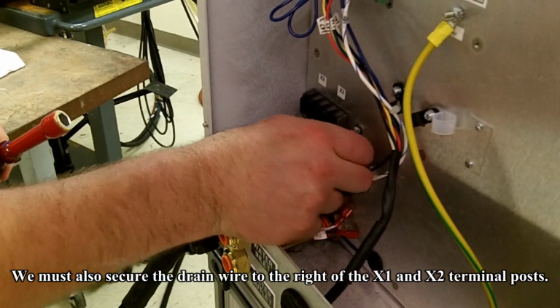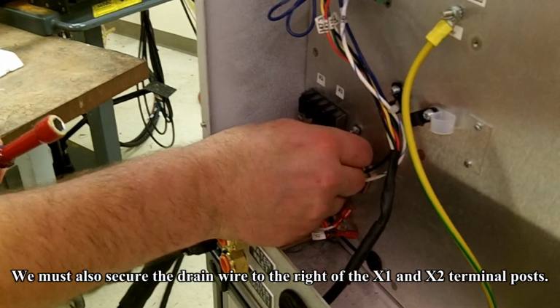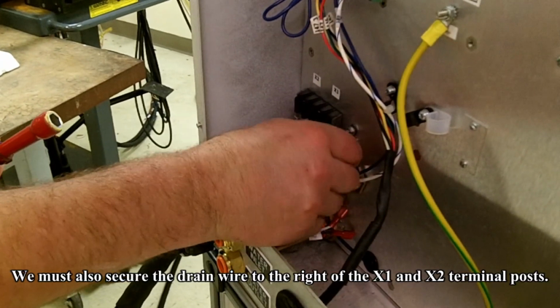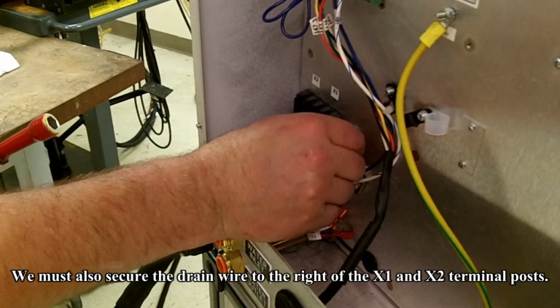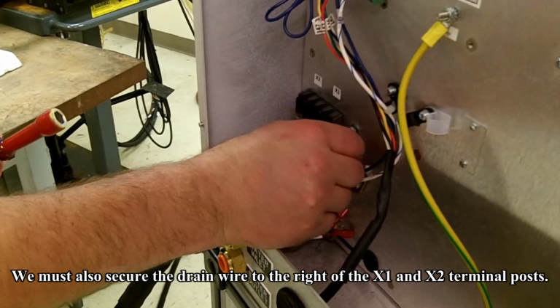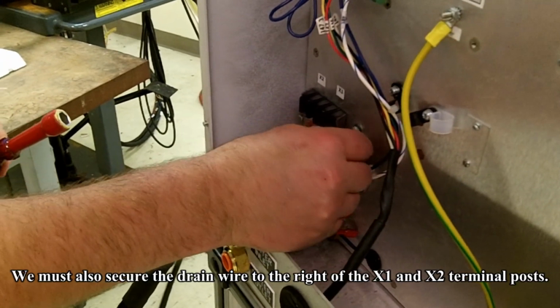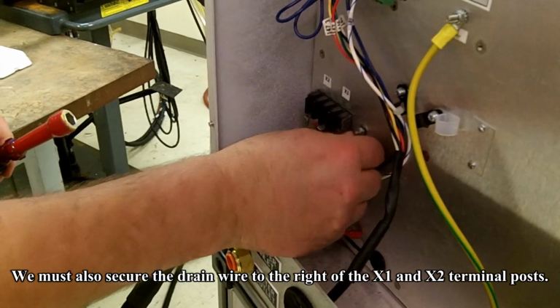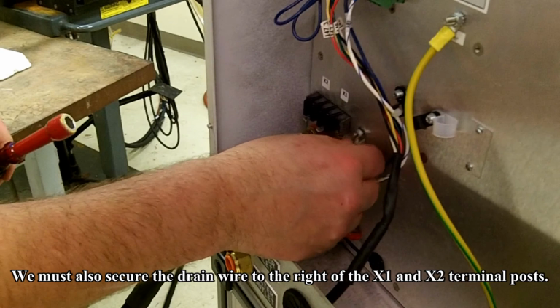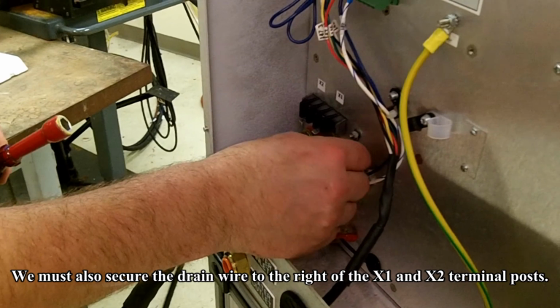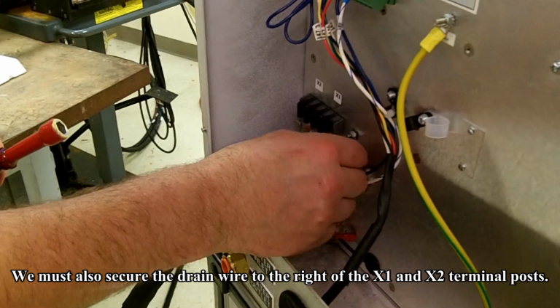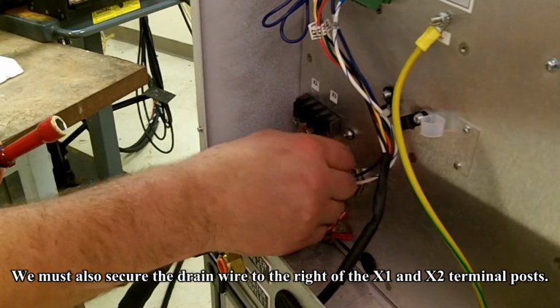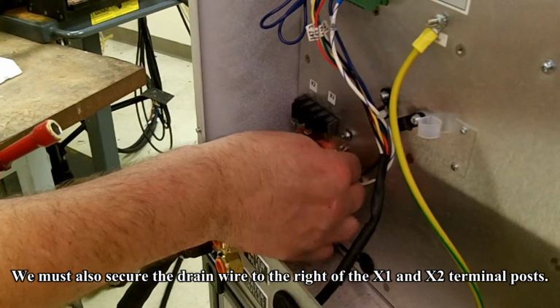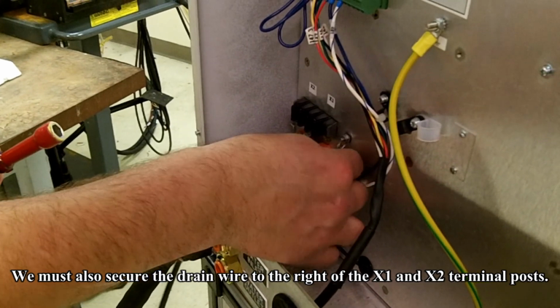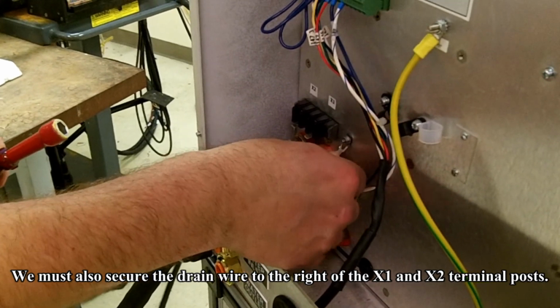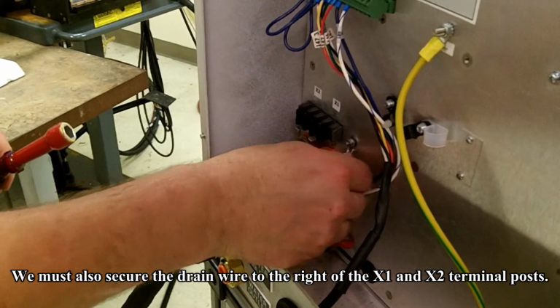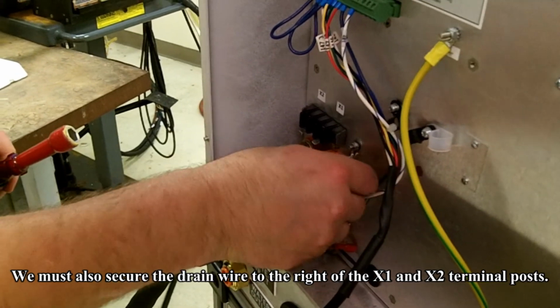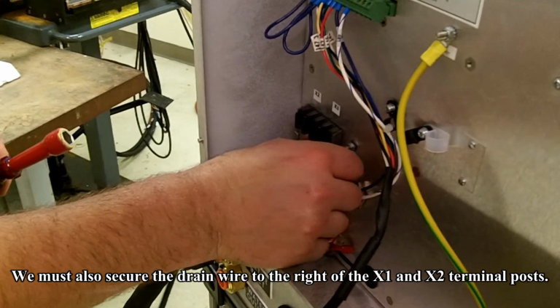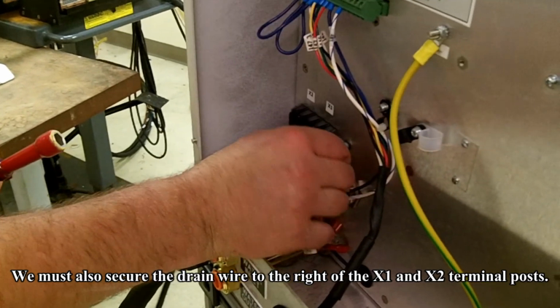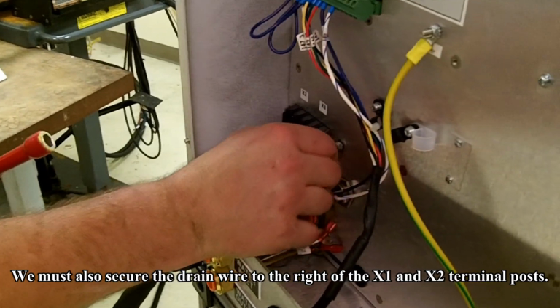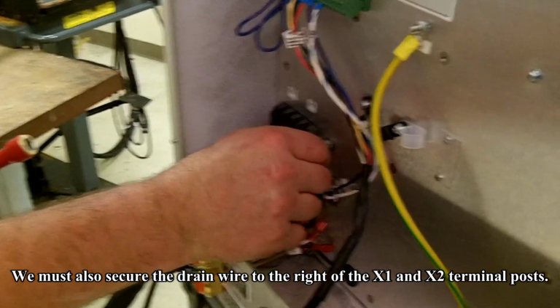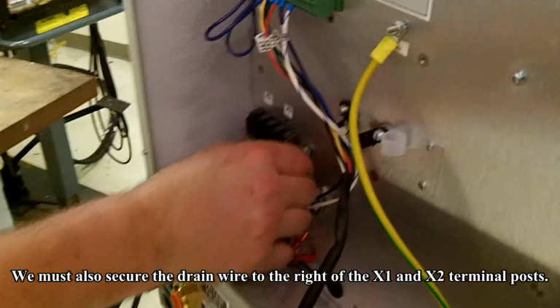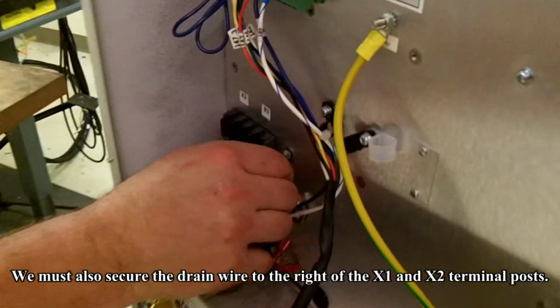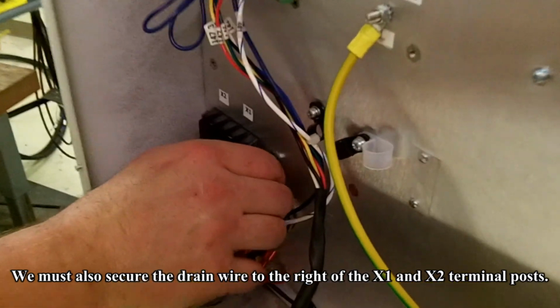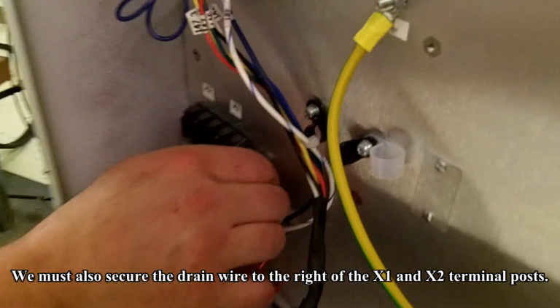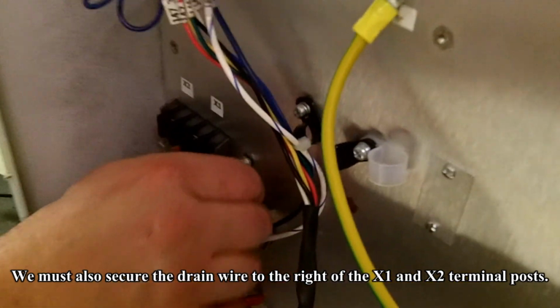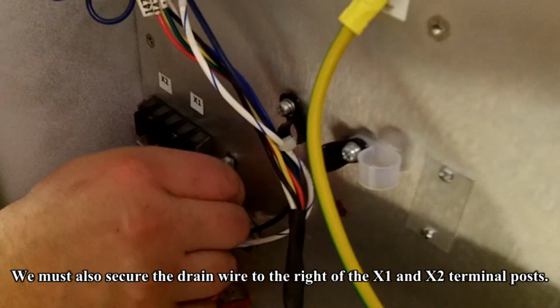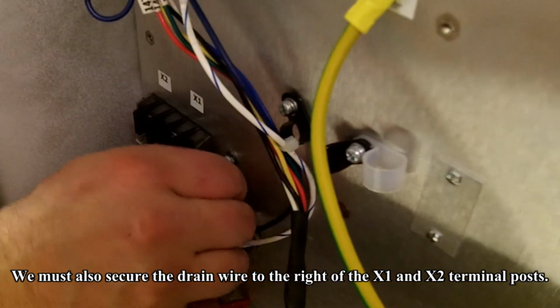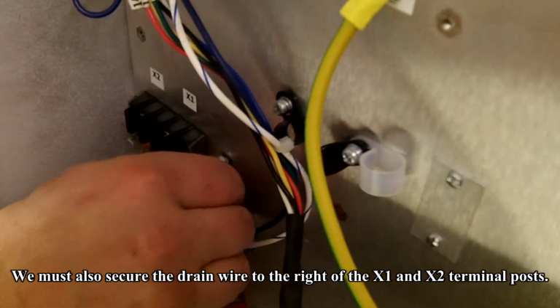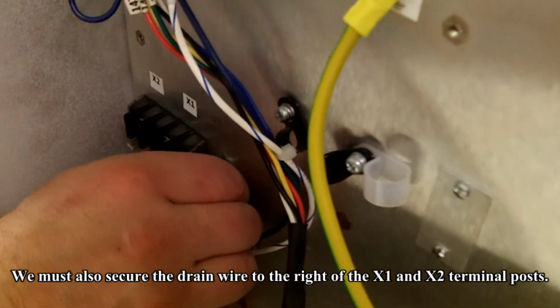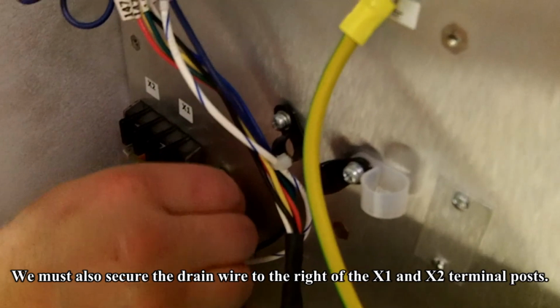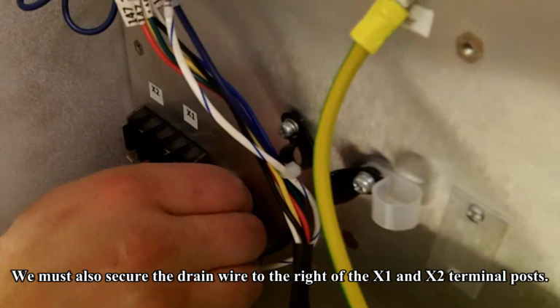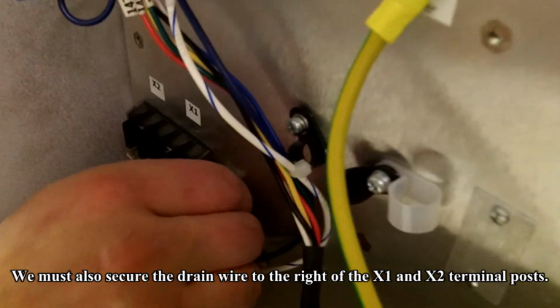We must also secure the drain wire to the posts to the right of the X1 and X2 terminal posts.